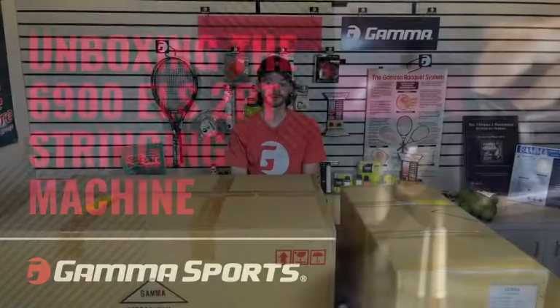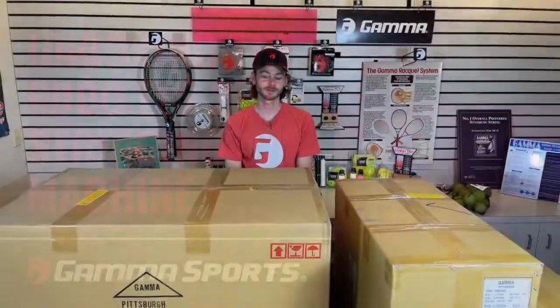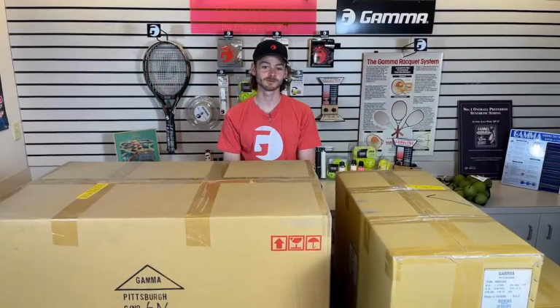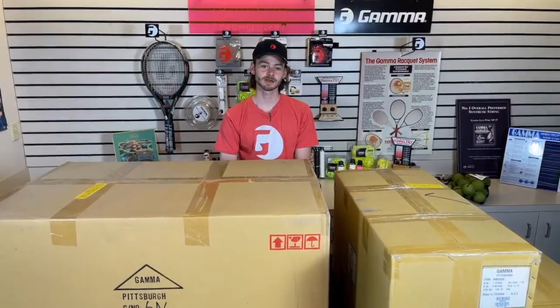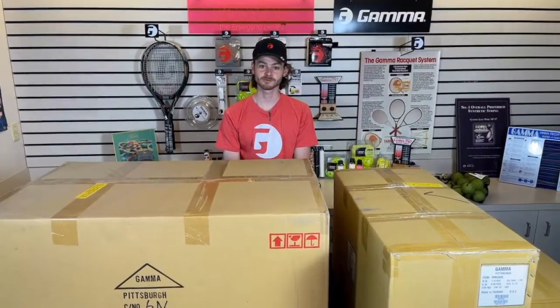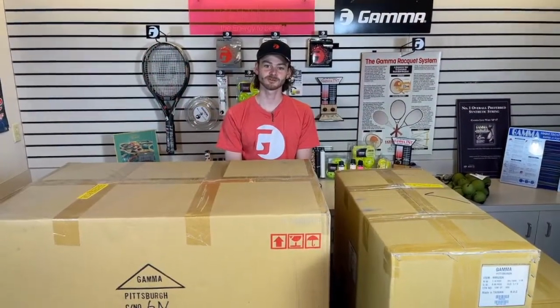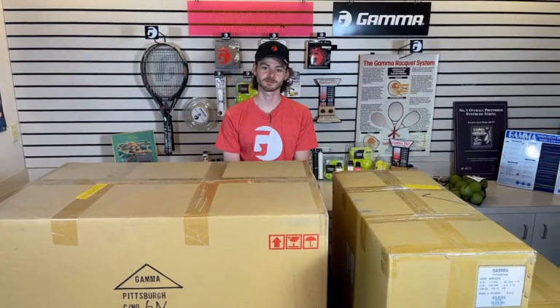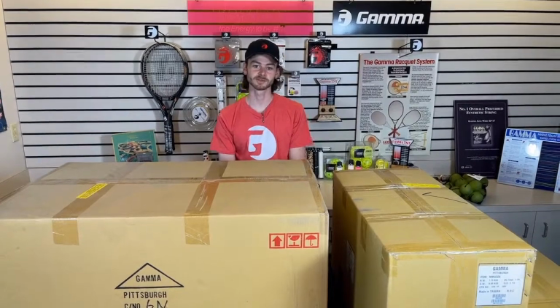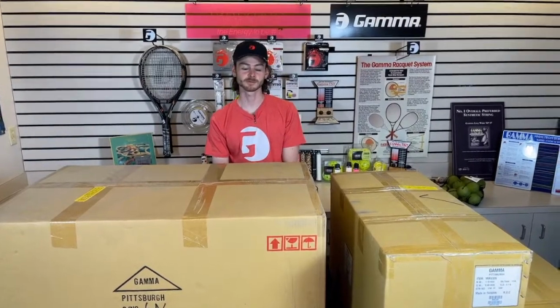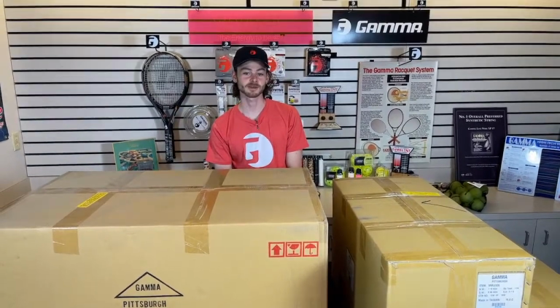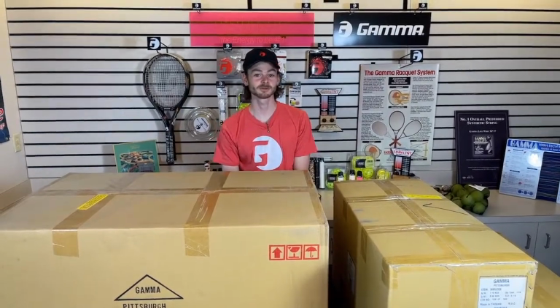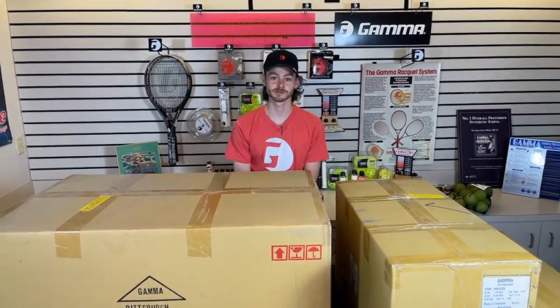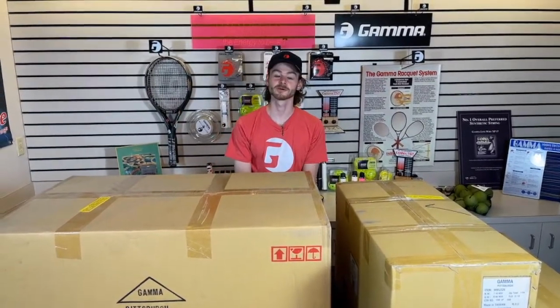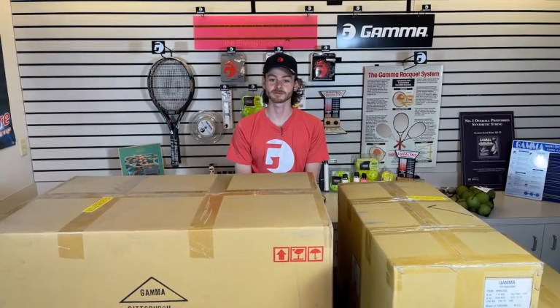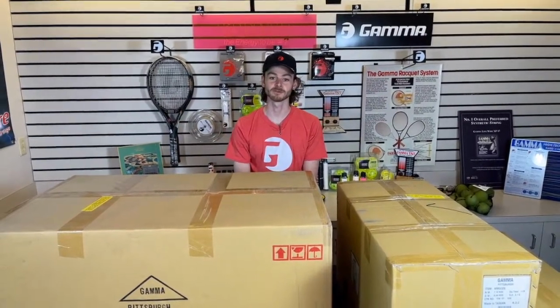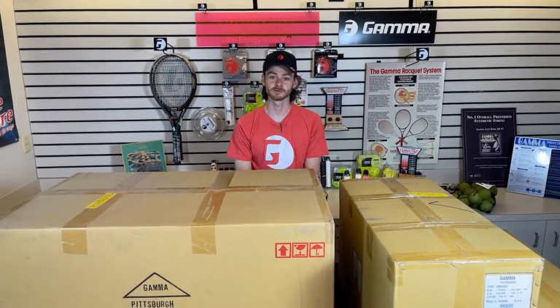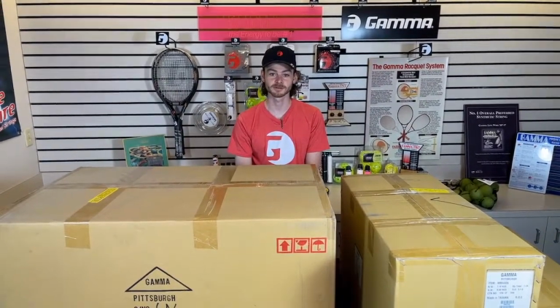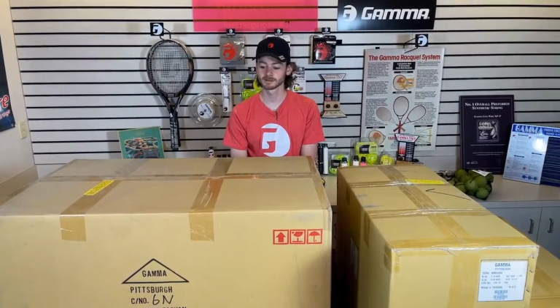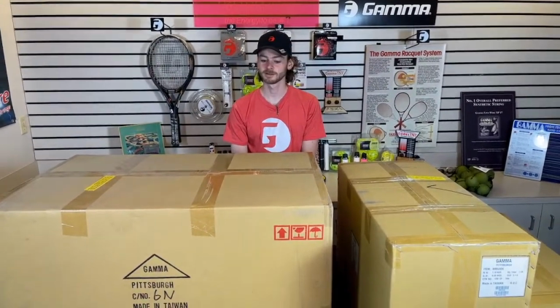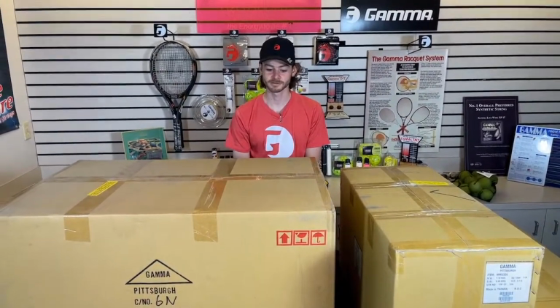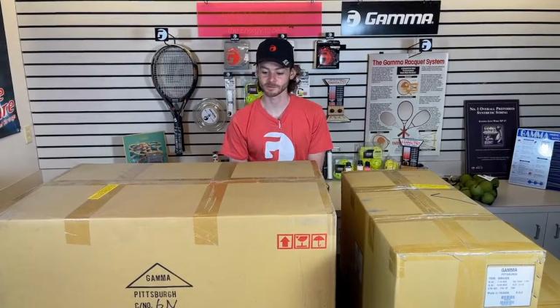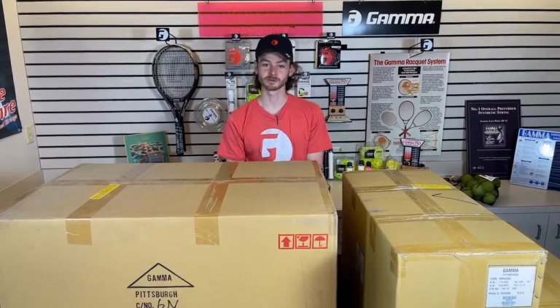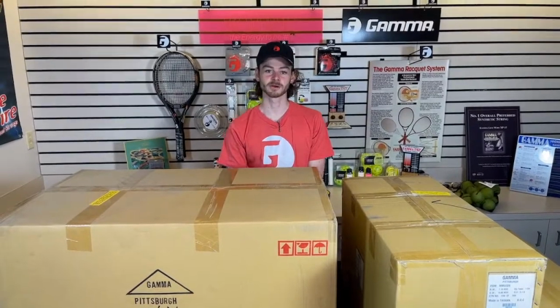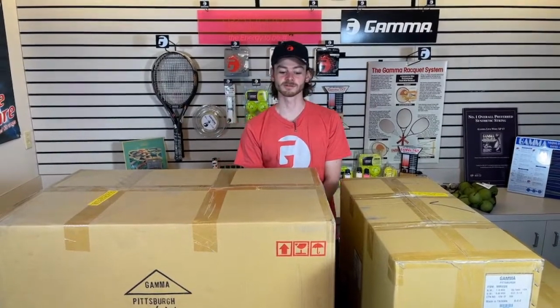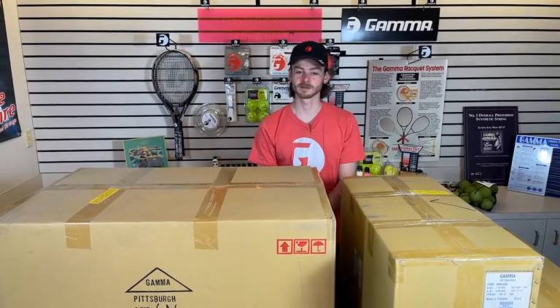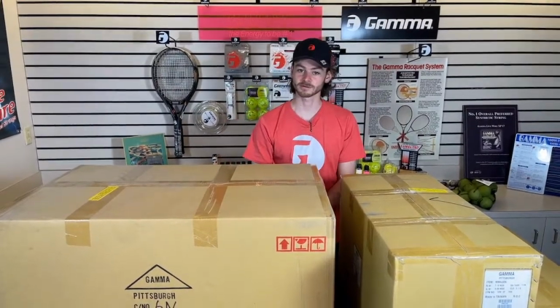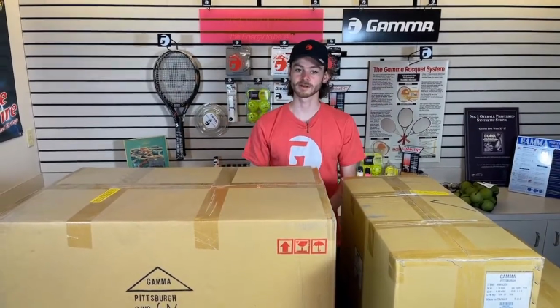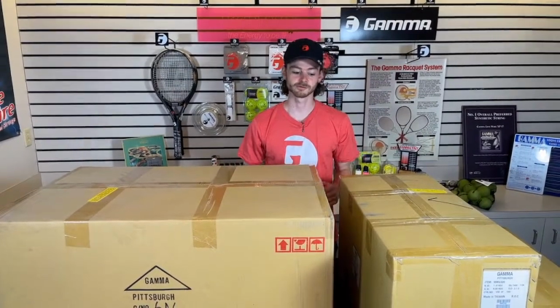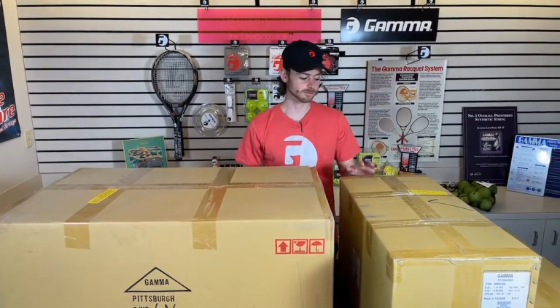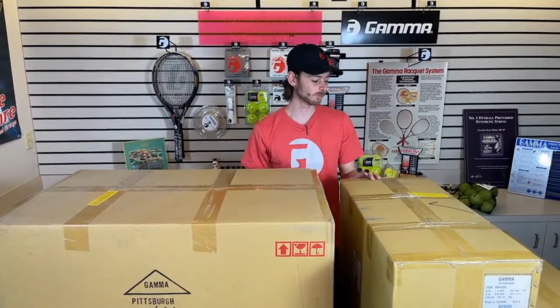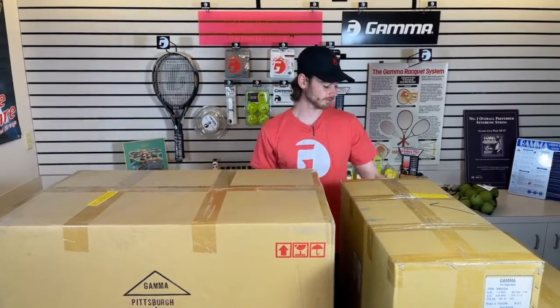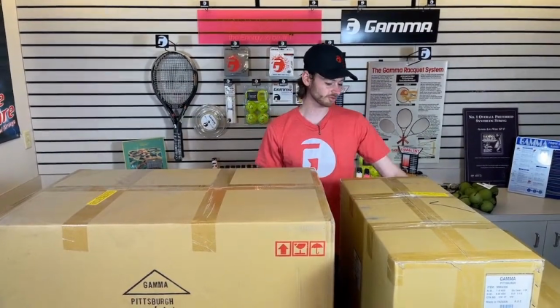Hello, my name is Ewan. I'm the Stringing Machine Technician for Gamma Sports, and I'm going to be doing another unboxing video for you all today. This time, we're going to be unboxing the Gamma 6900 two-point stringing machine.